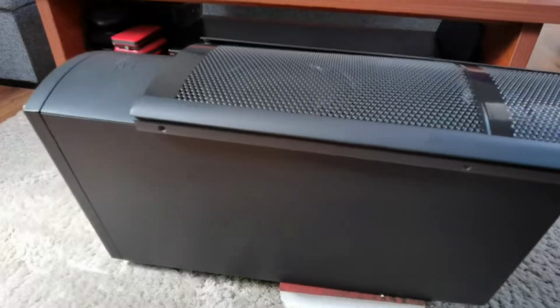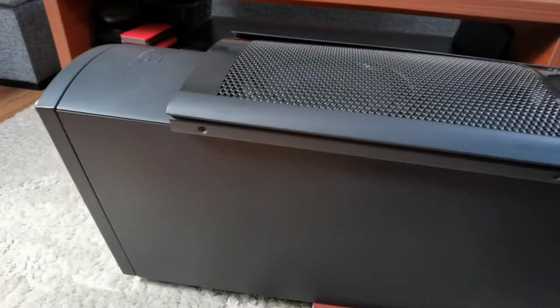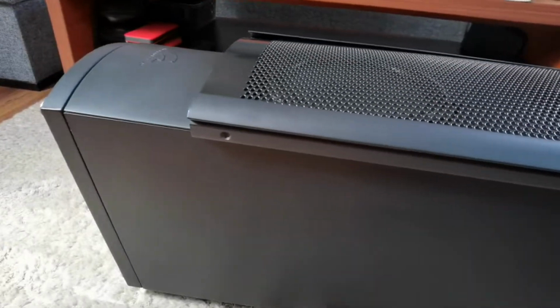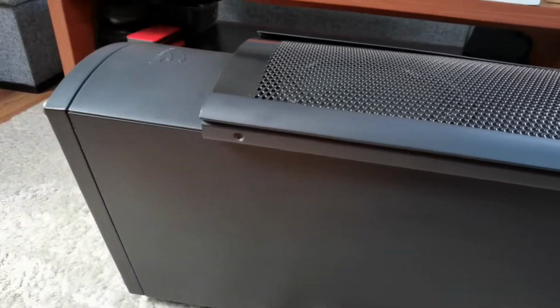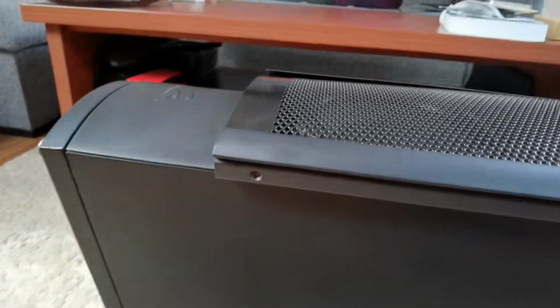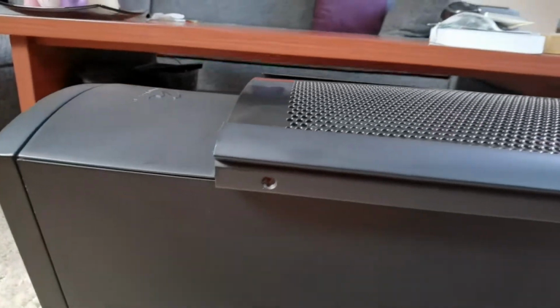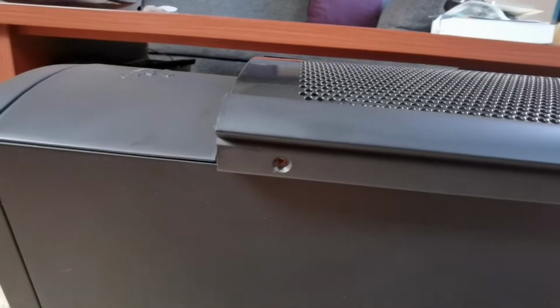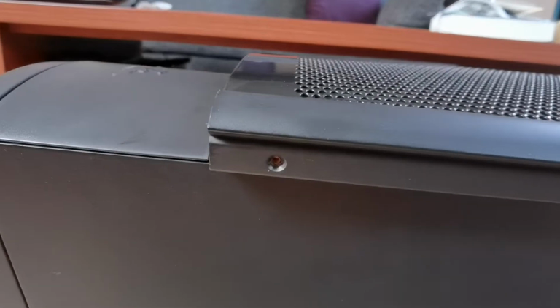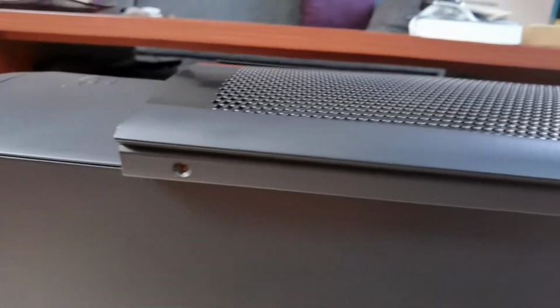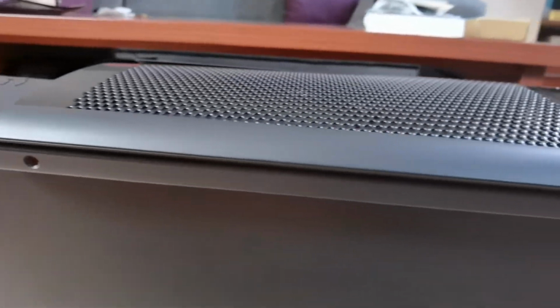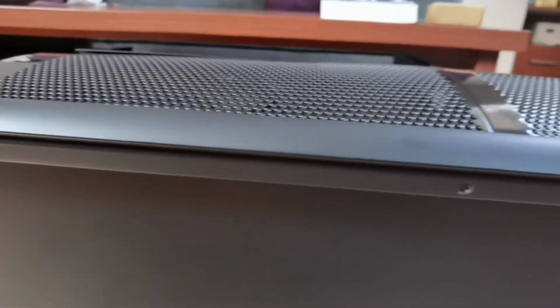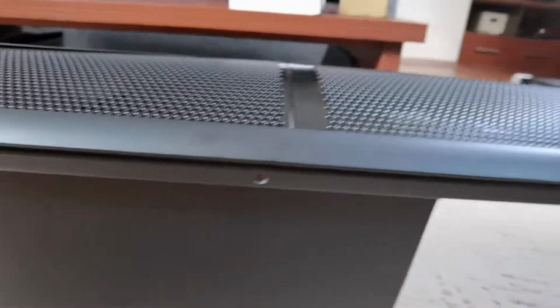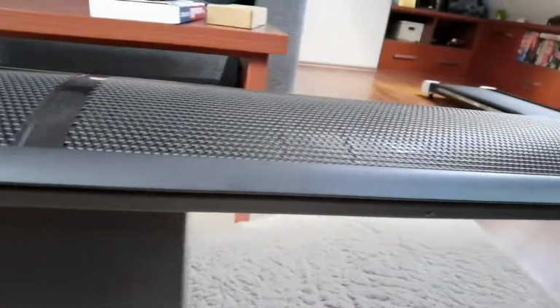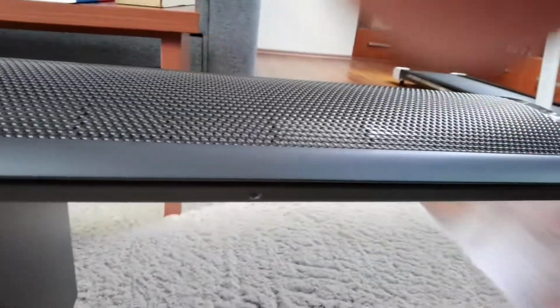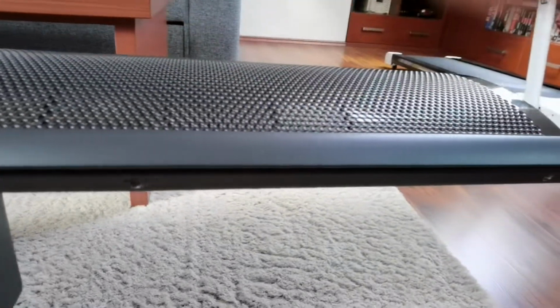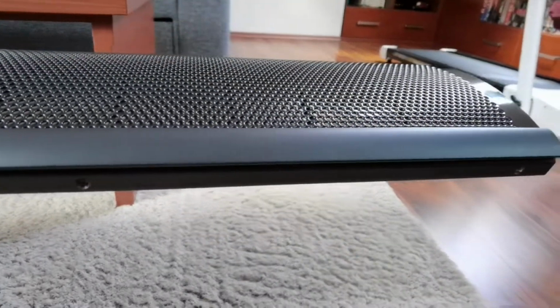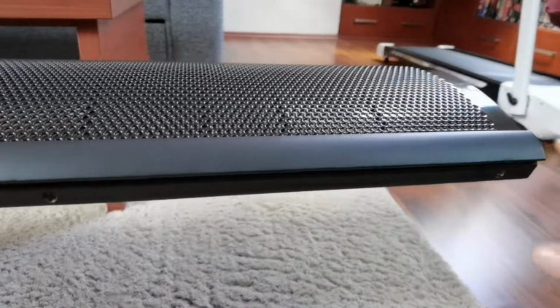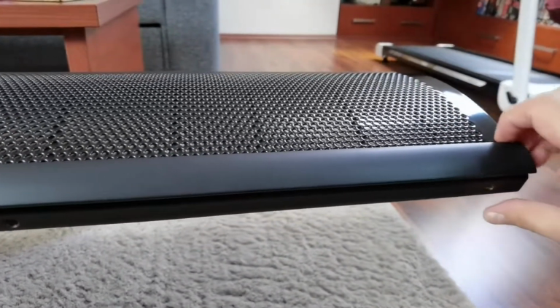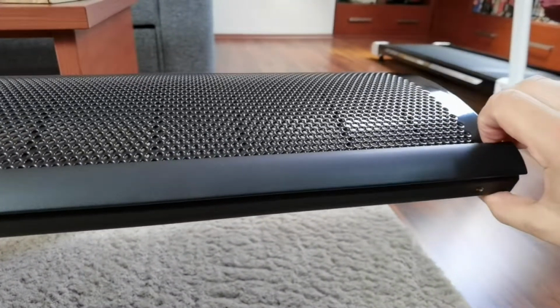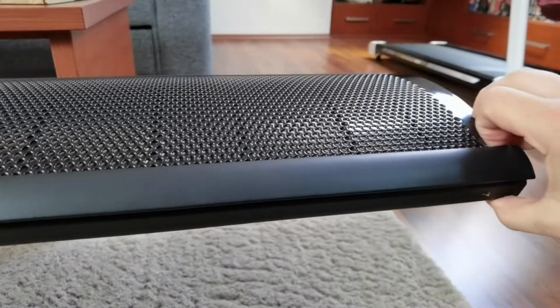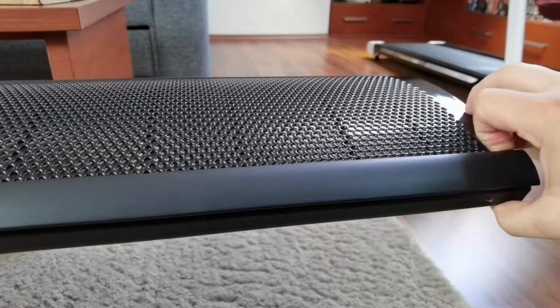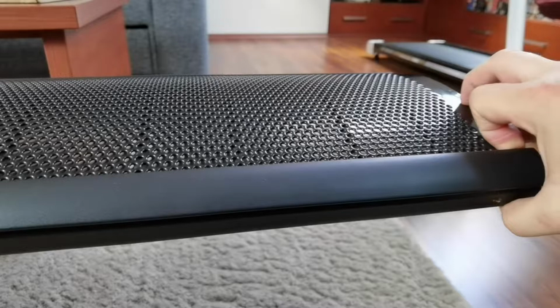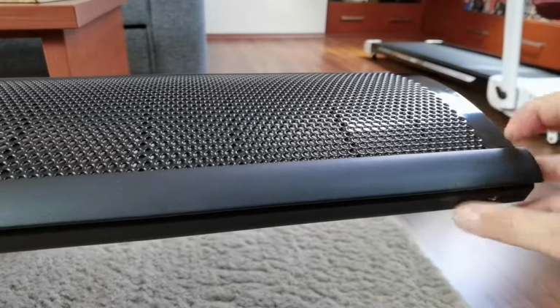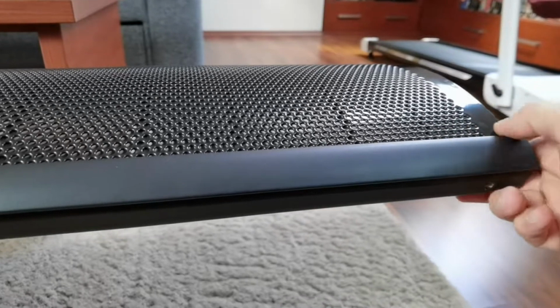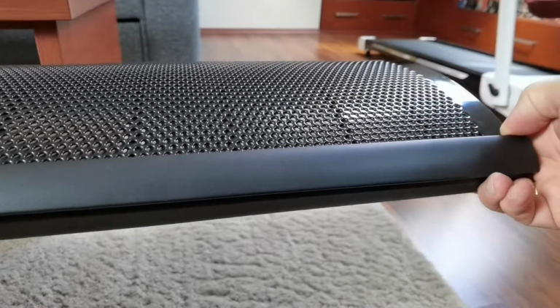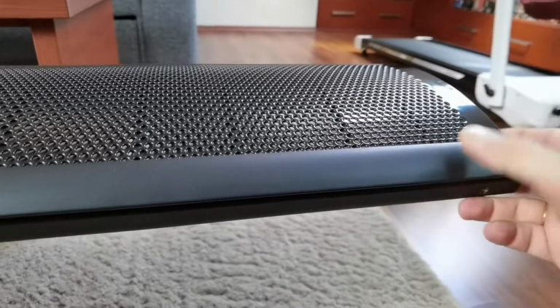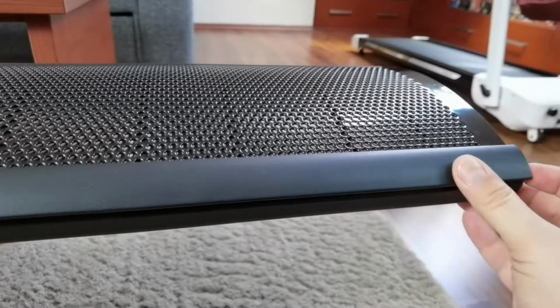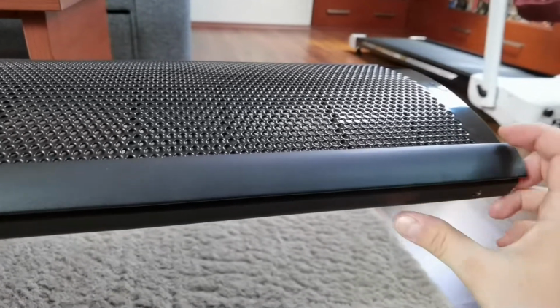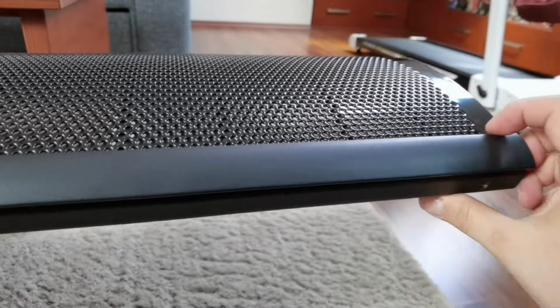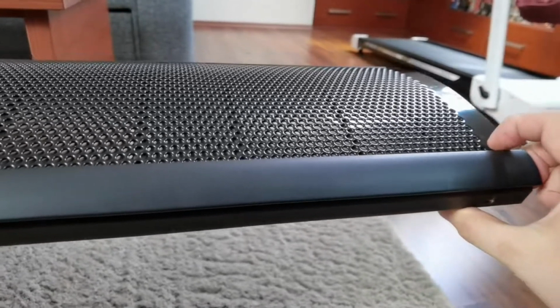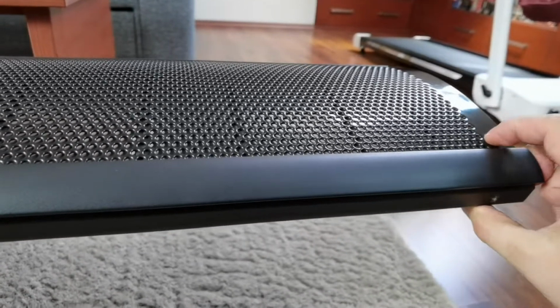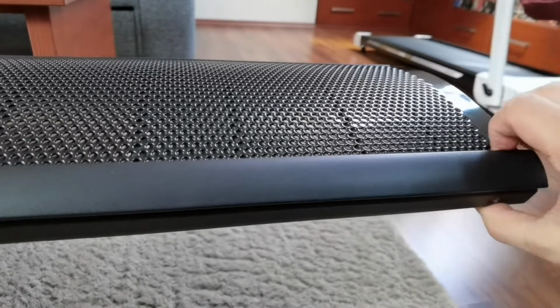I've removed all screws. There are four per side and you just push it up and away. It's kind of hard to do.